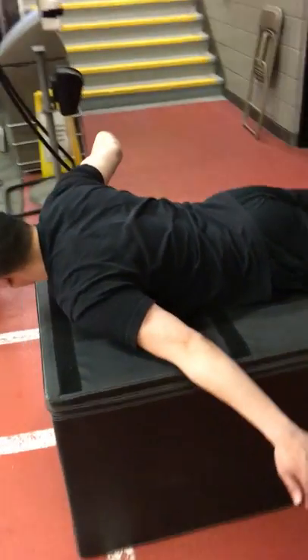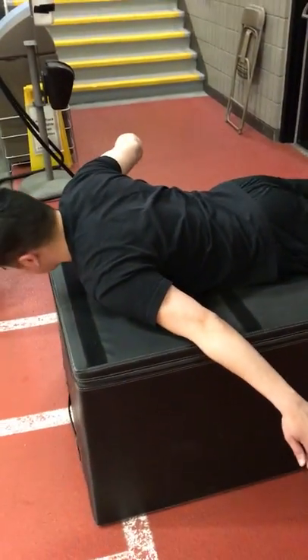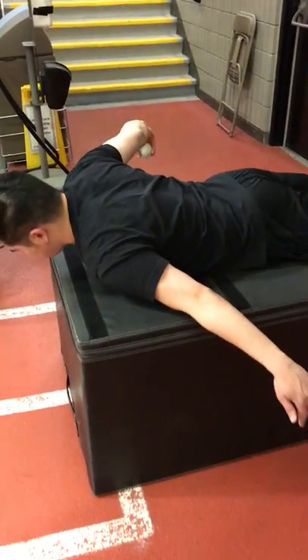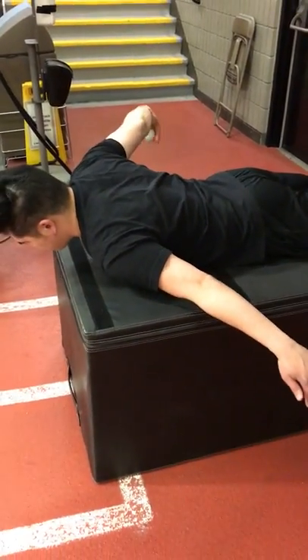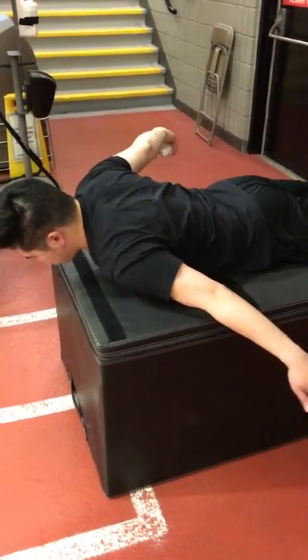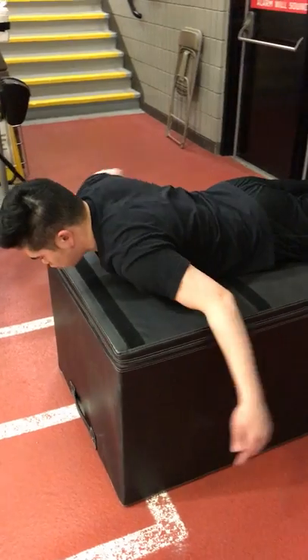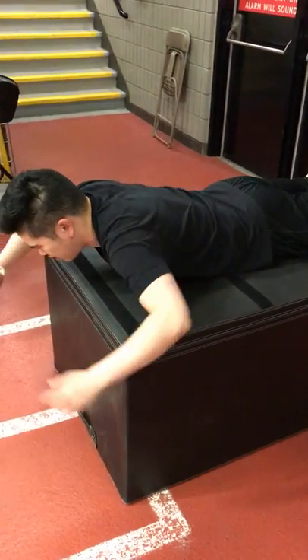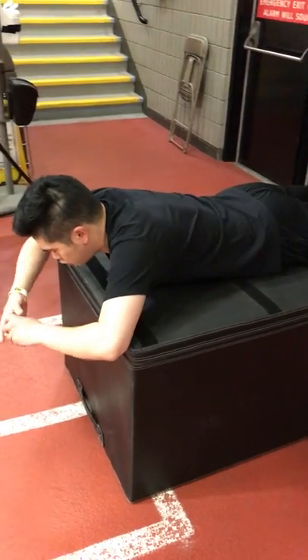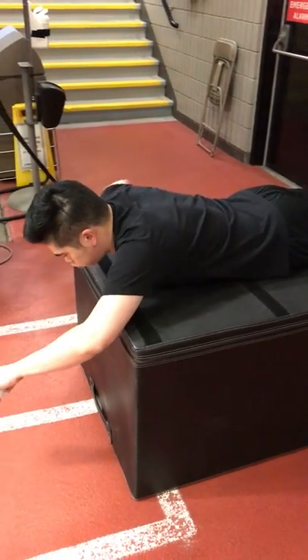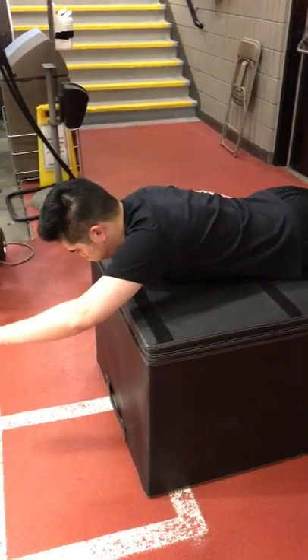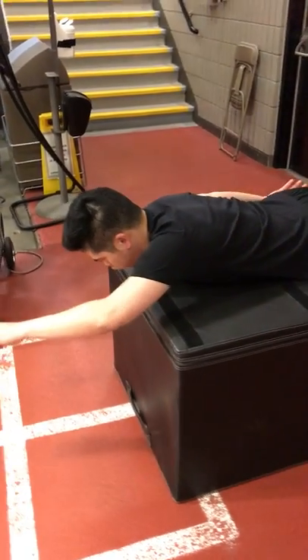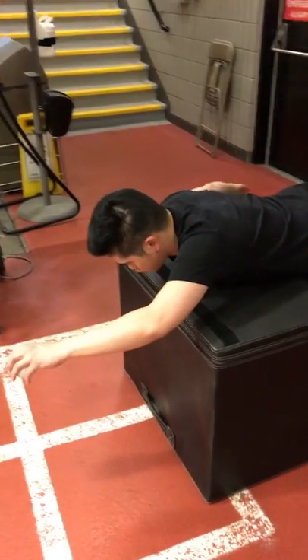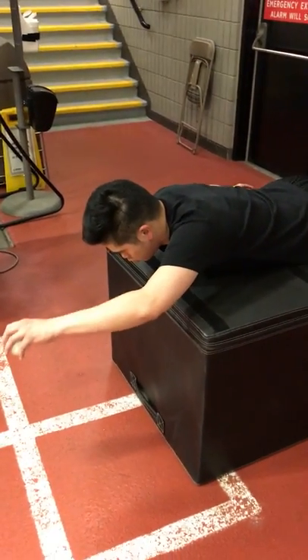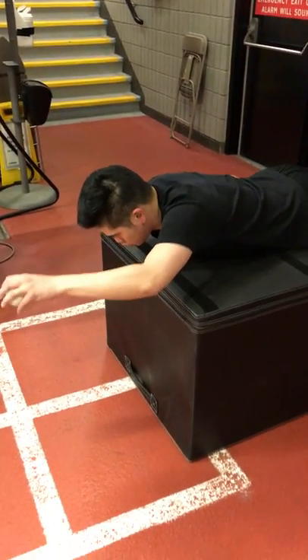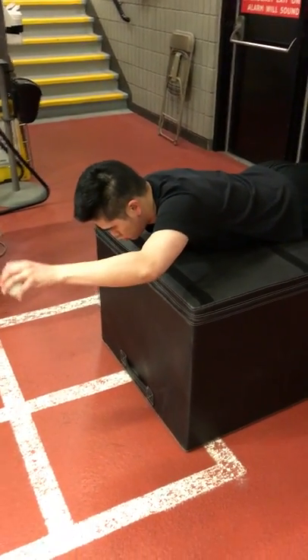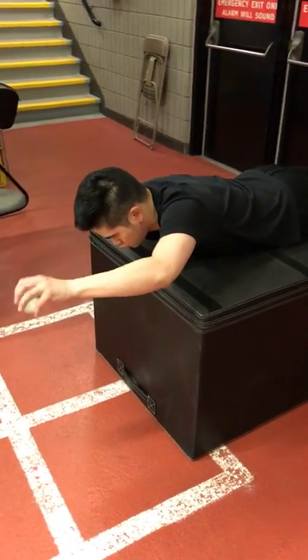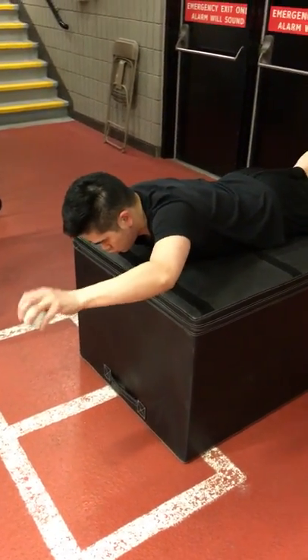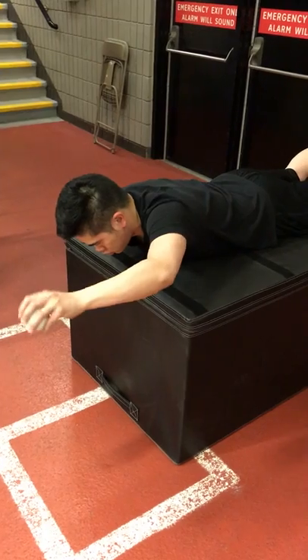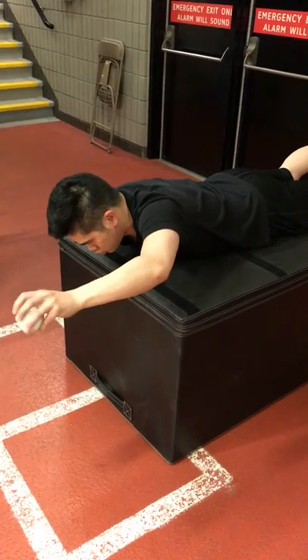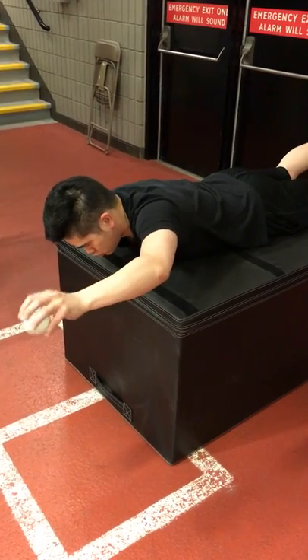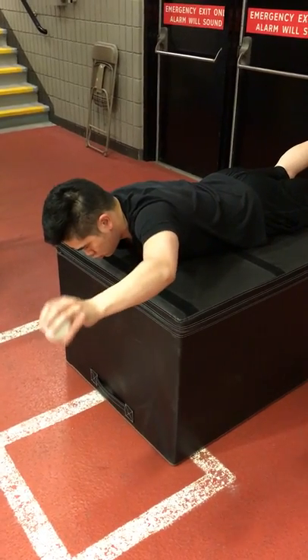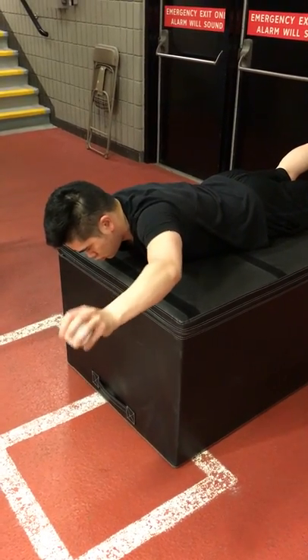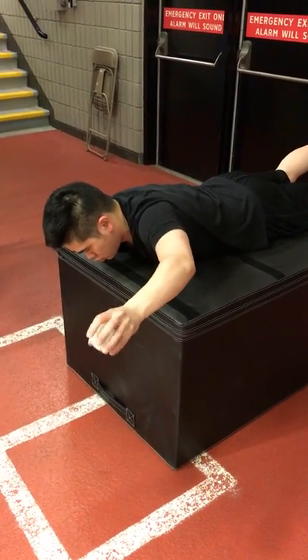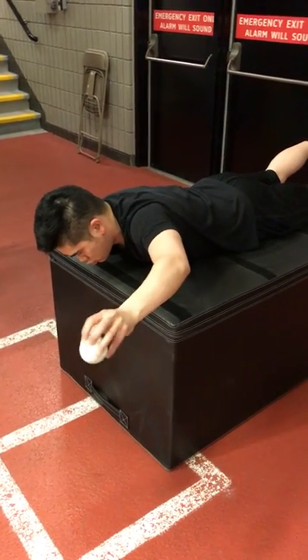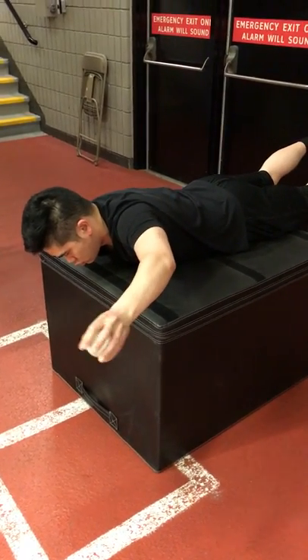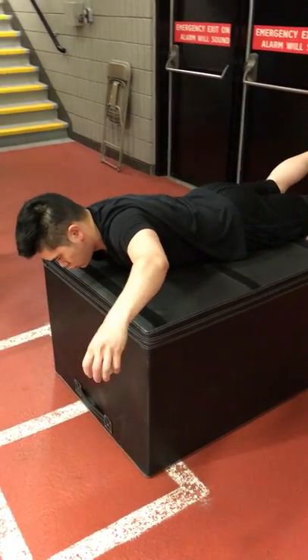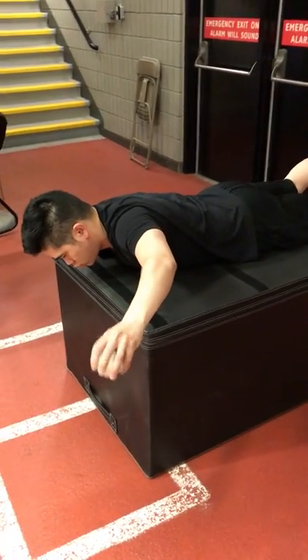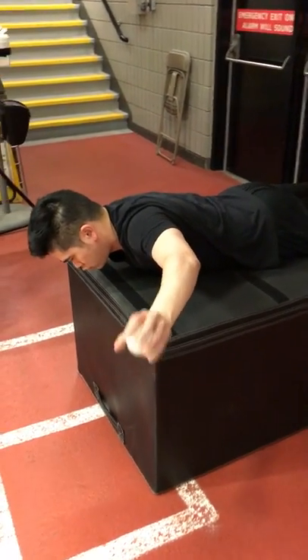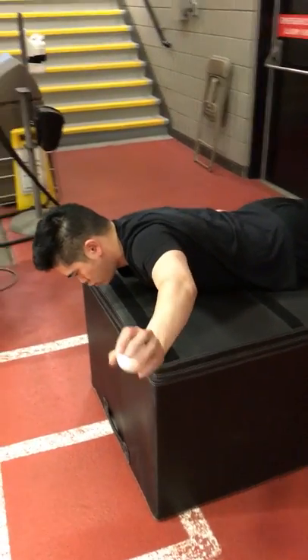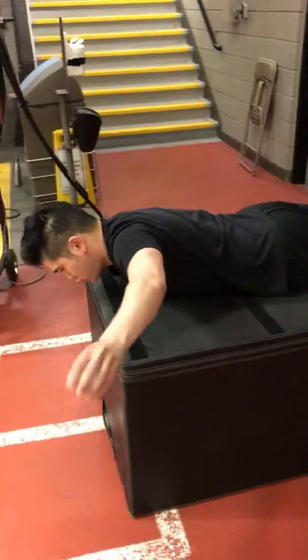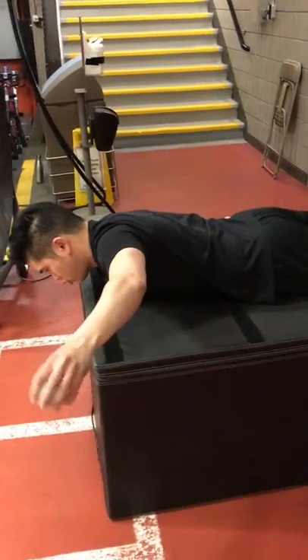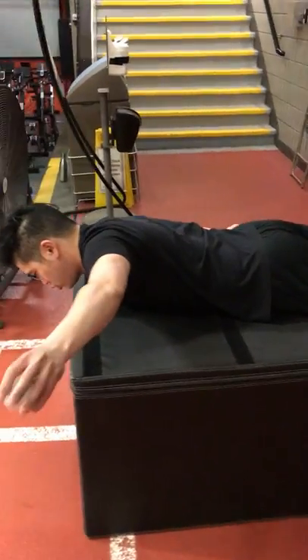When we add this read-and-react drill for the shoulder again, it's getting stronger in more game-like or reactive situations, as opposed to just a strict strengthening position or strengthening move with some weight.